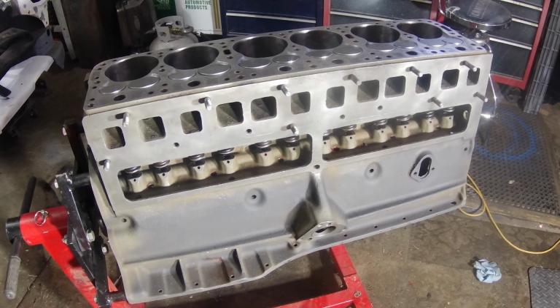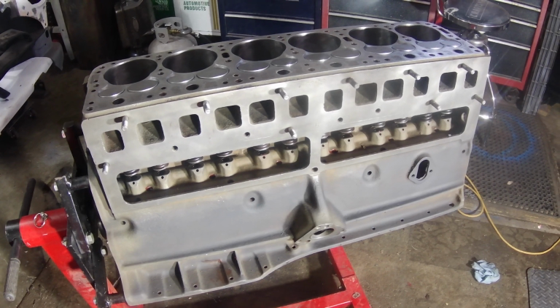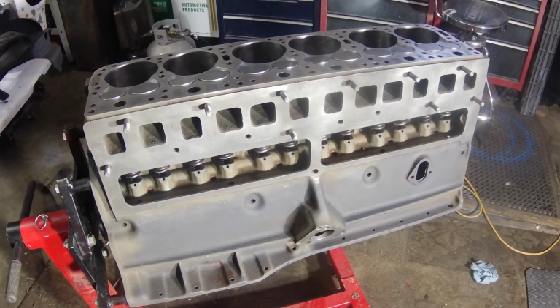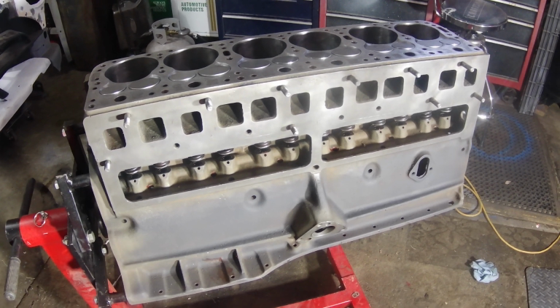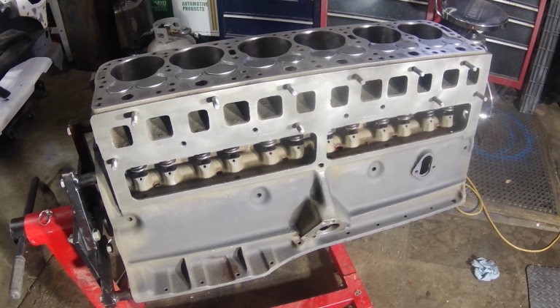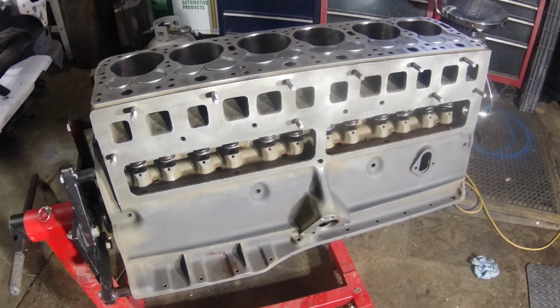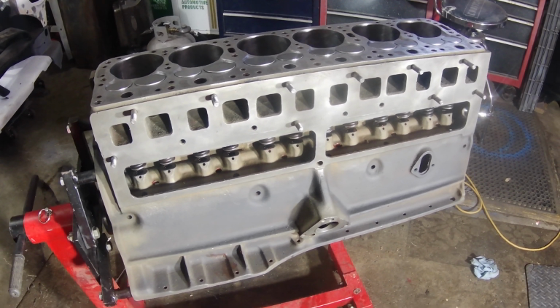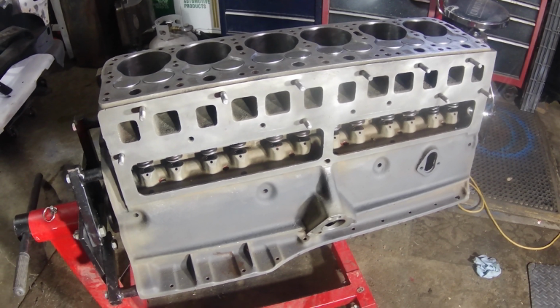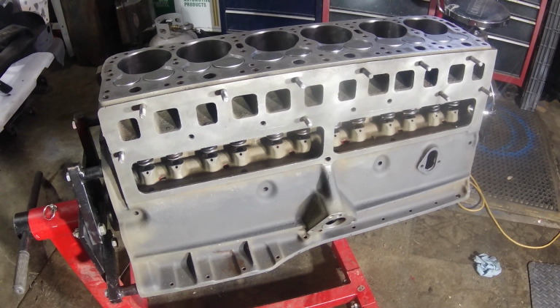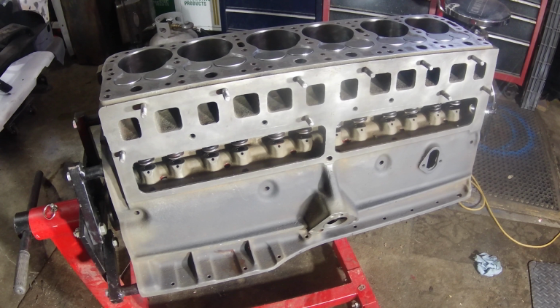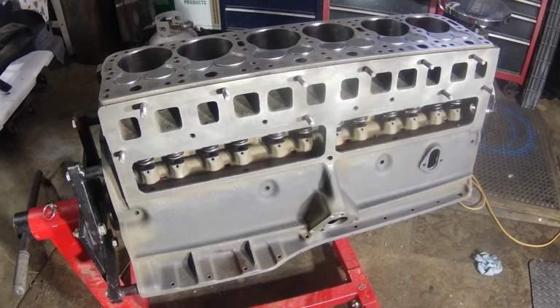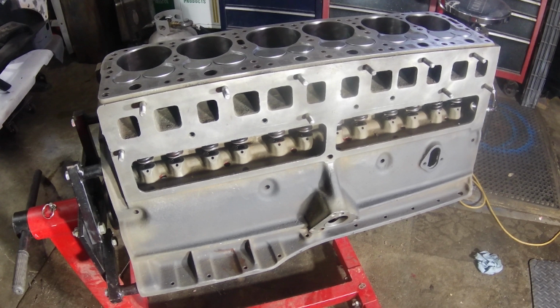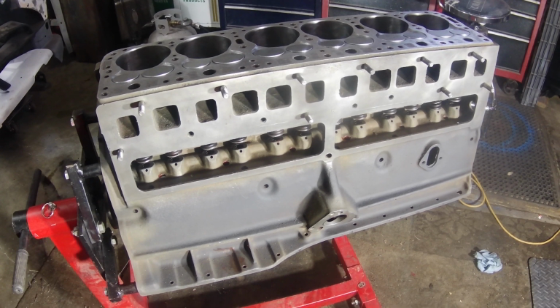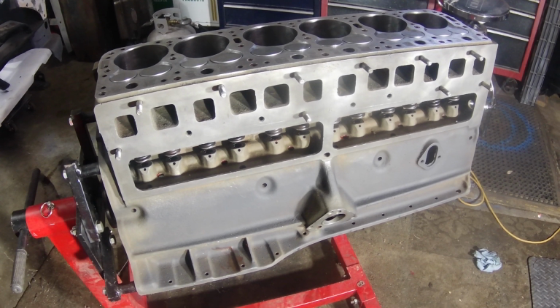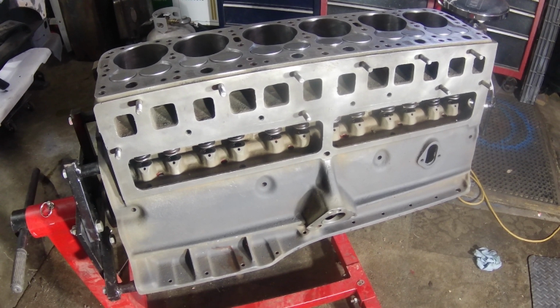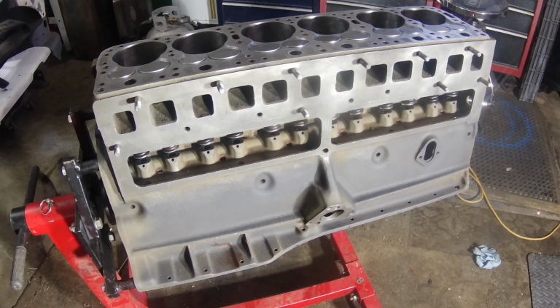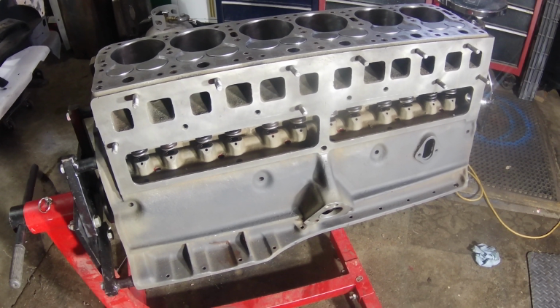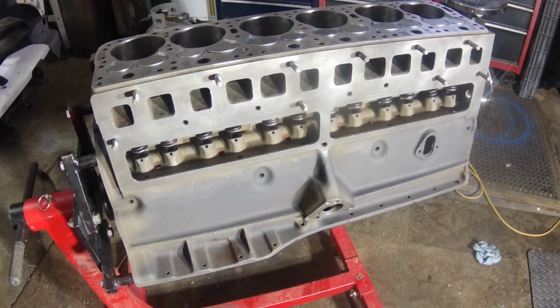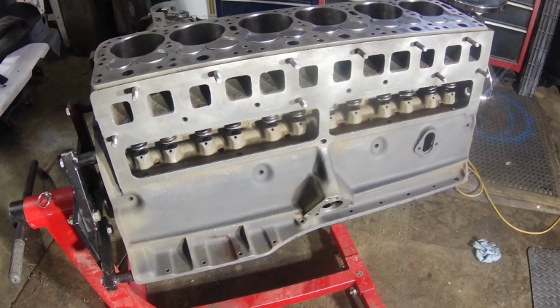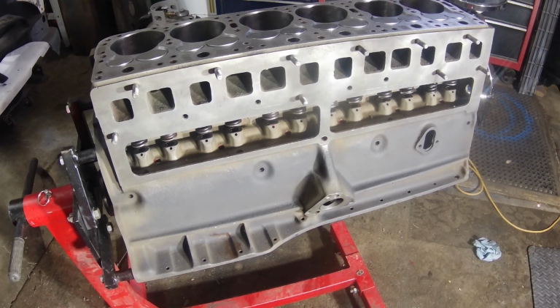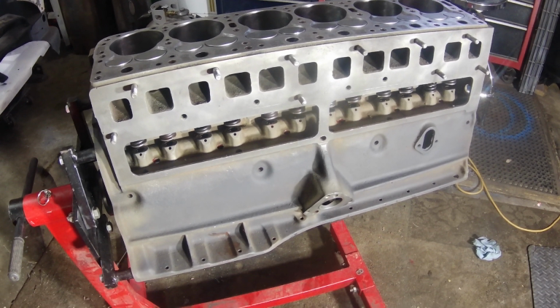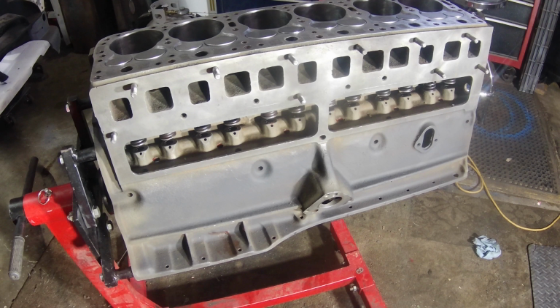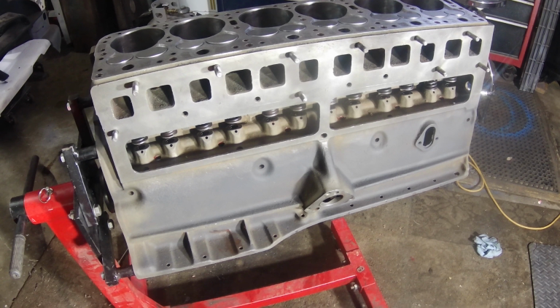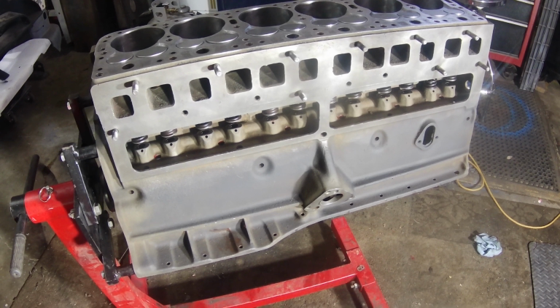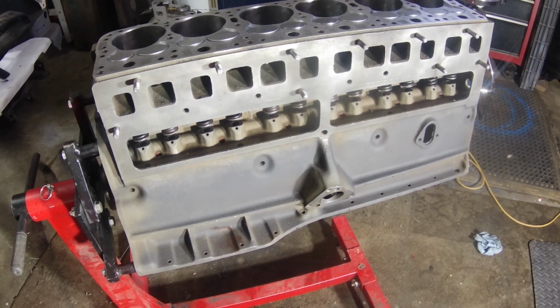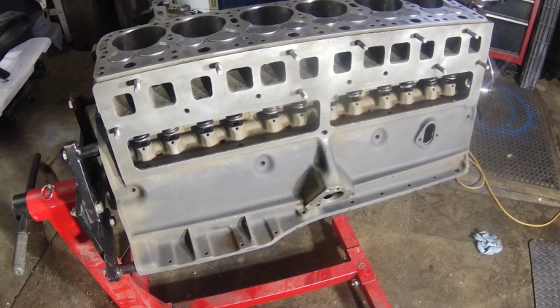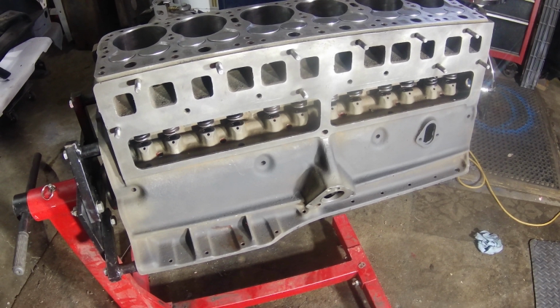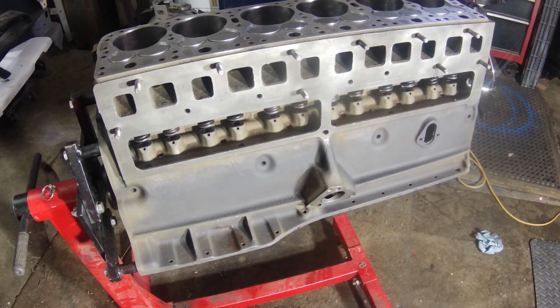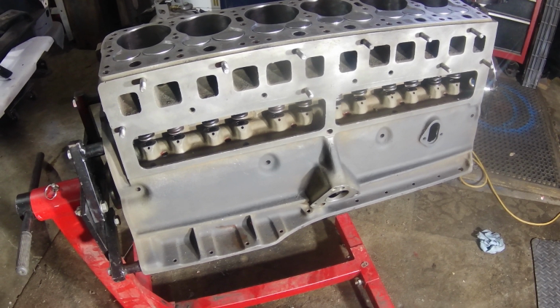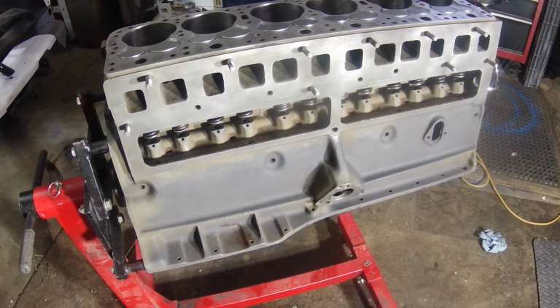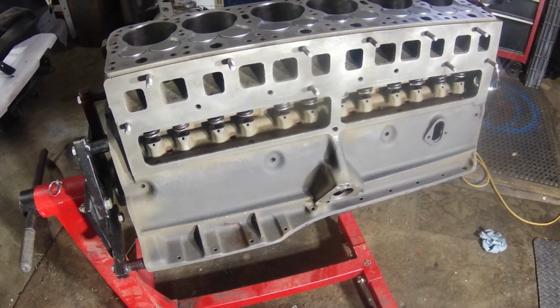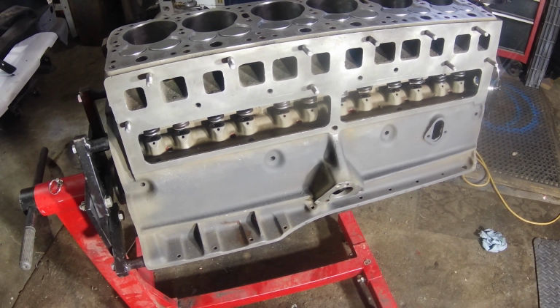All right, this will be my first introduction to this engine build. I'm going to make a long video of the whole thing, but I thought I'd start out with kind of a real quick introduction. This is my '51 308 six-cylinder flathead Hudson Hornet.